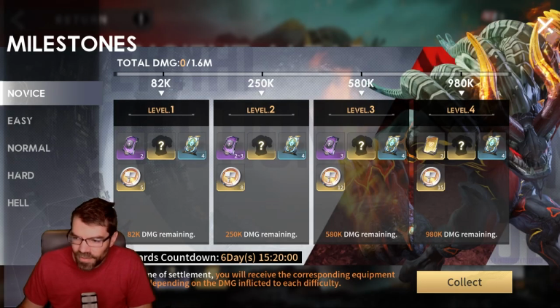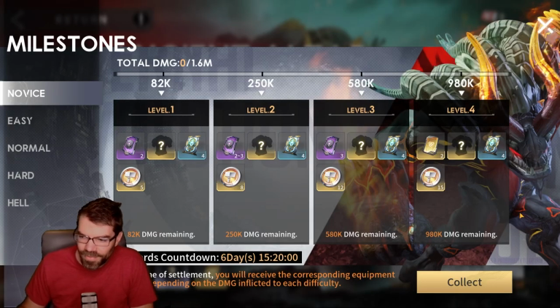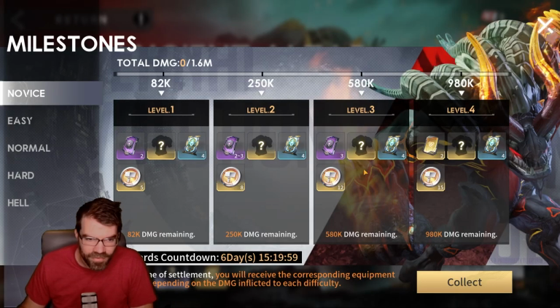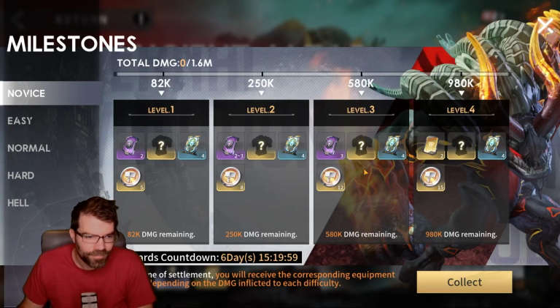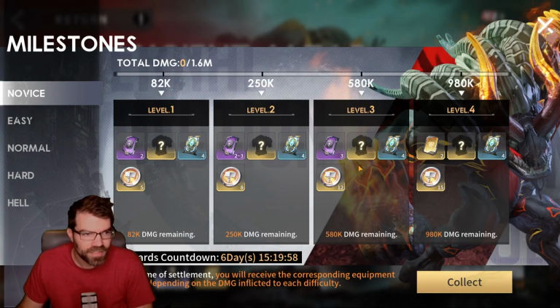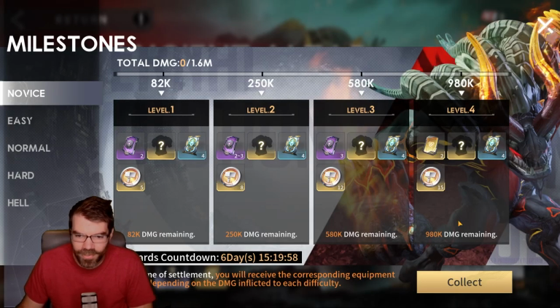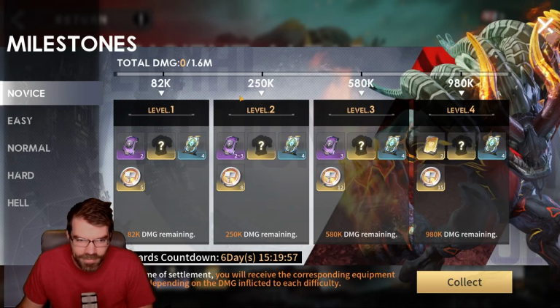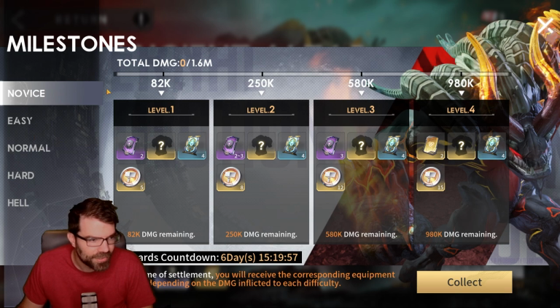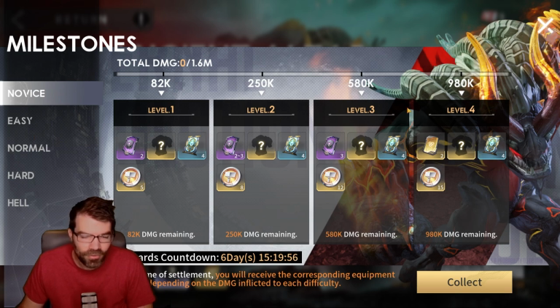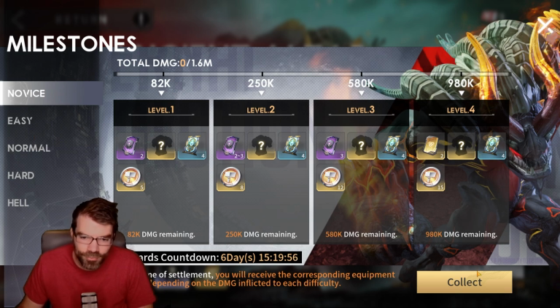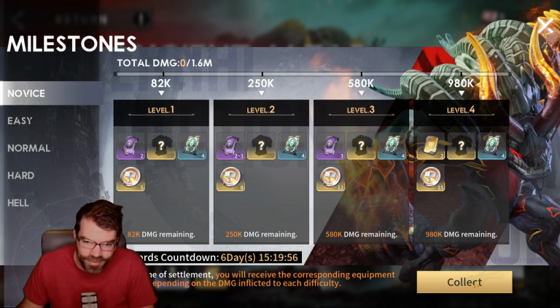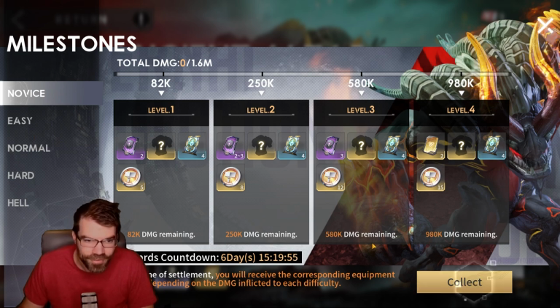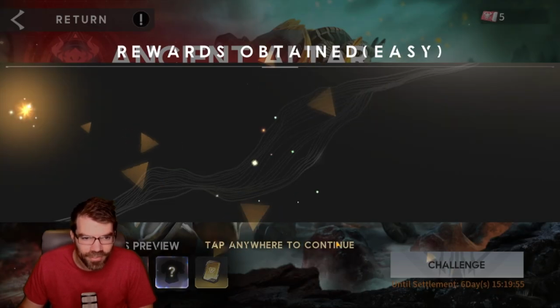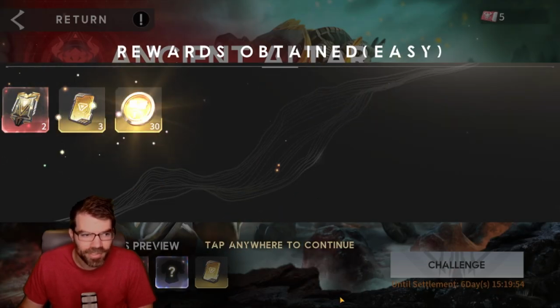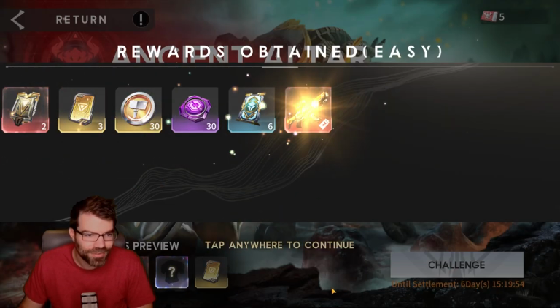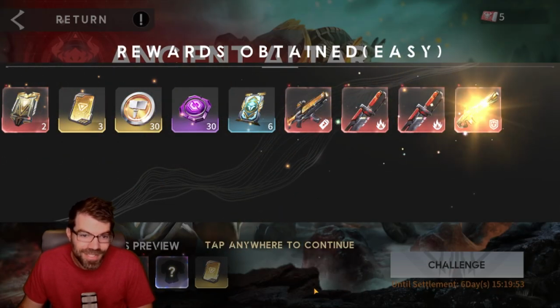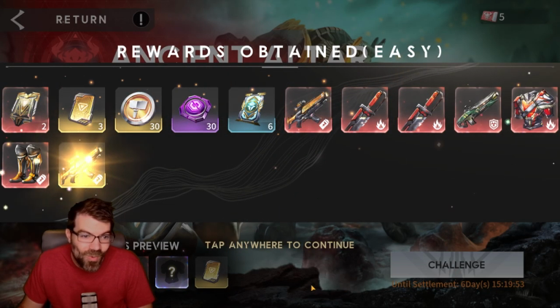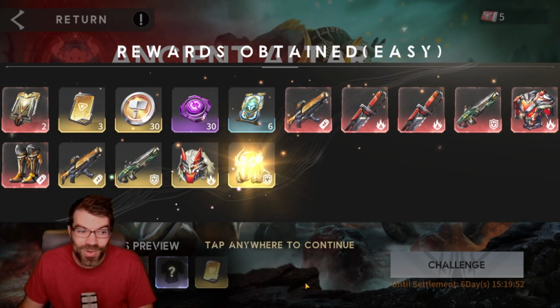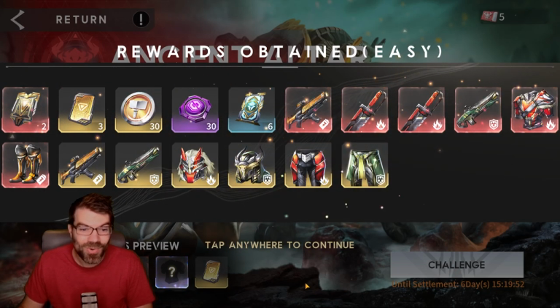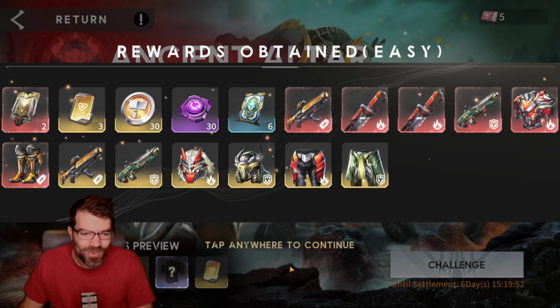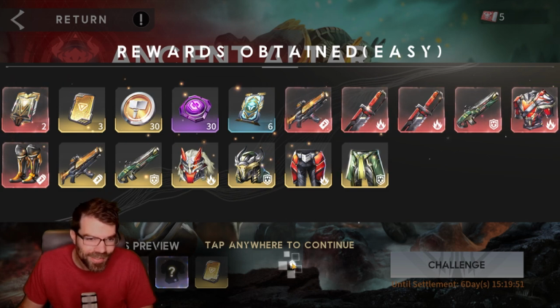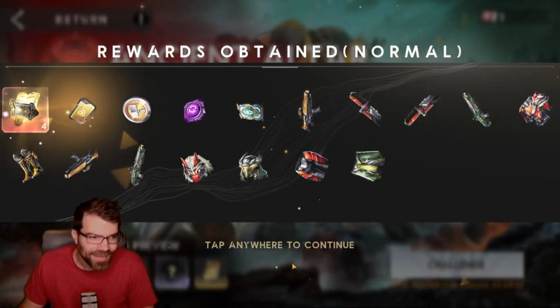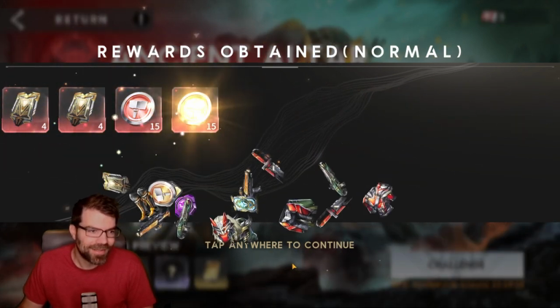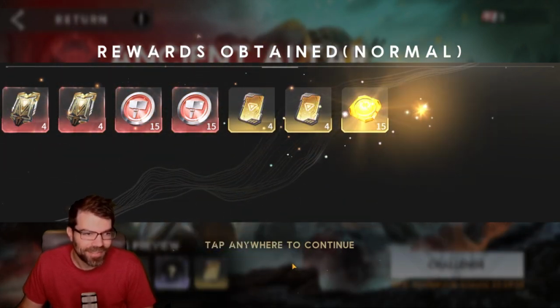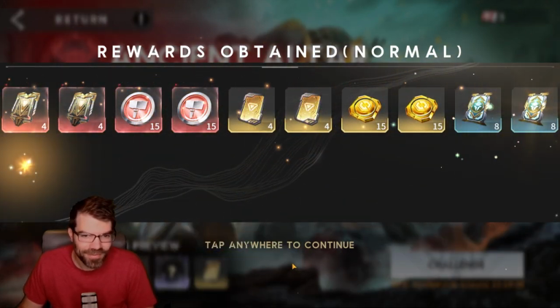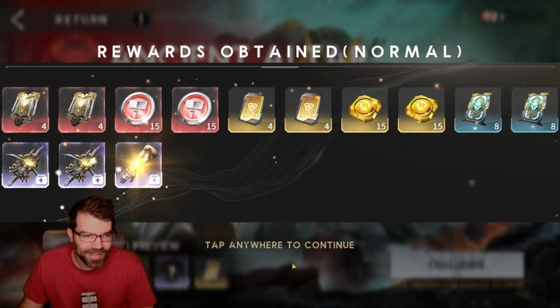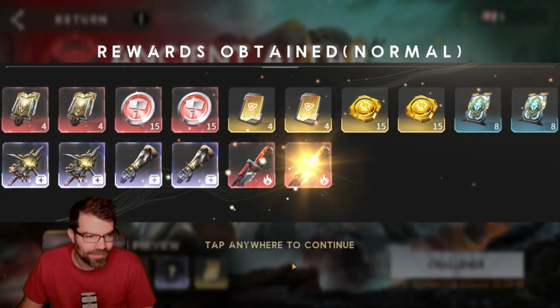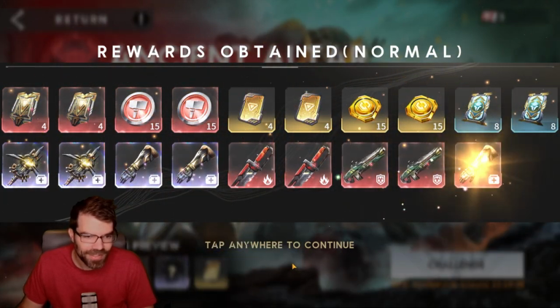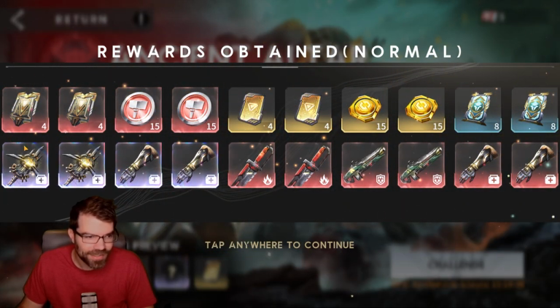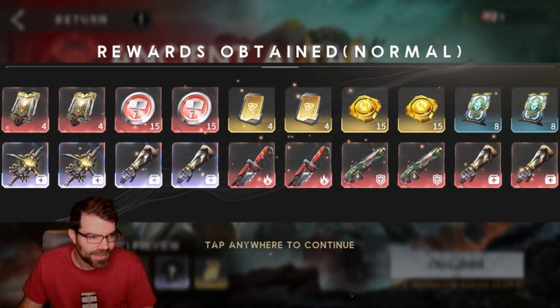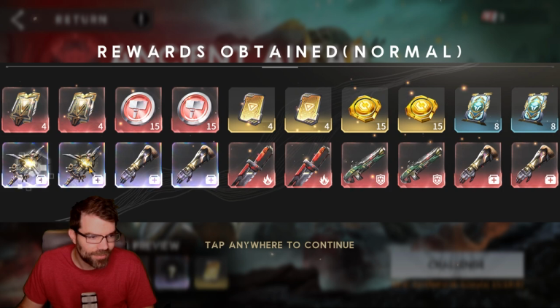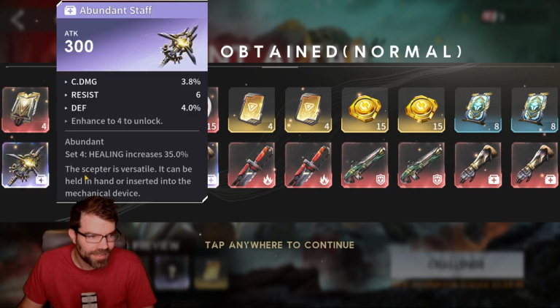My favorite part of Monday is you wake up, come in here, go into the ancient altar, and hit the collect button. Here's the free-to-play account — we got that, we got that, we got that. What do we get here?